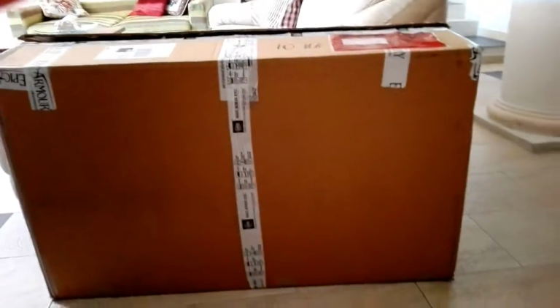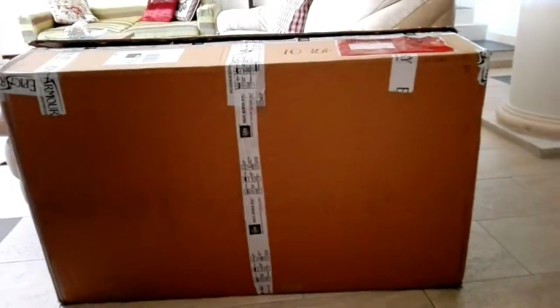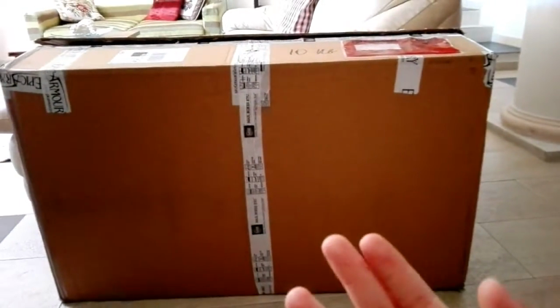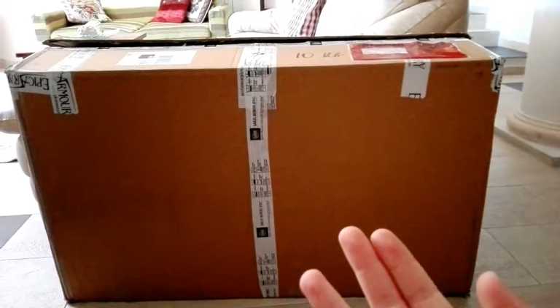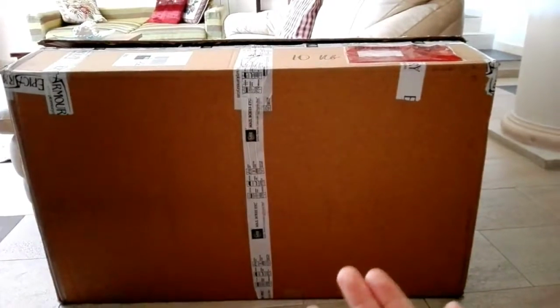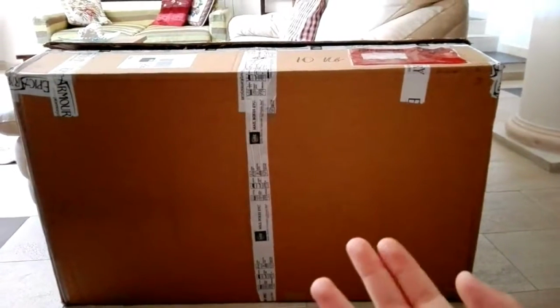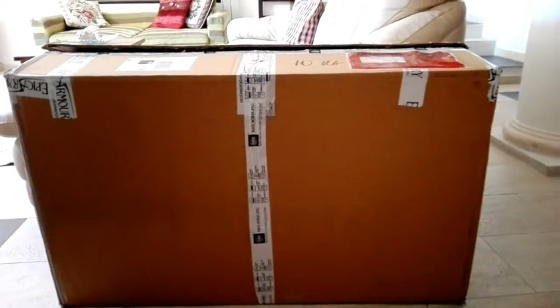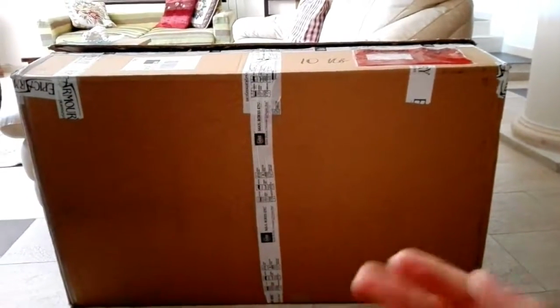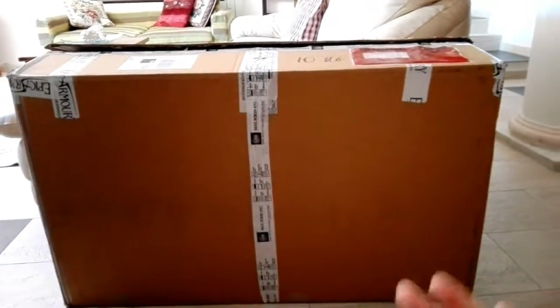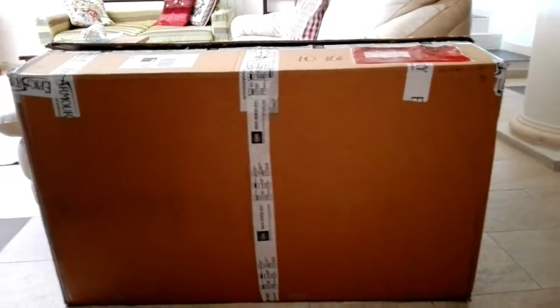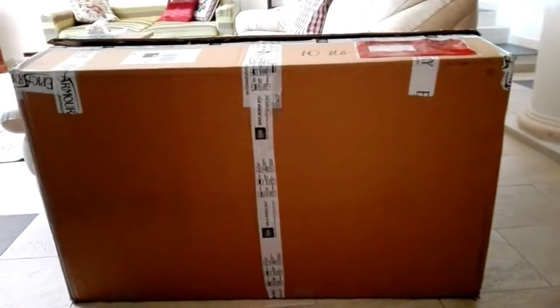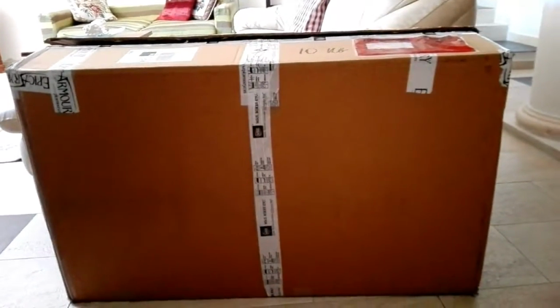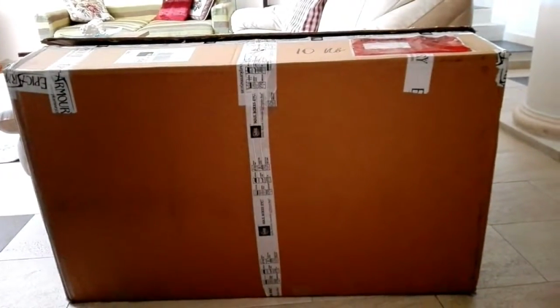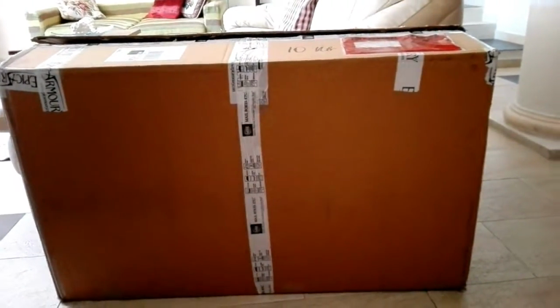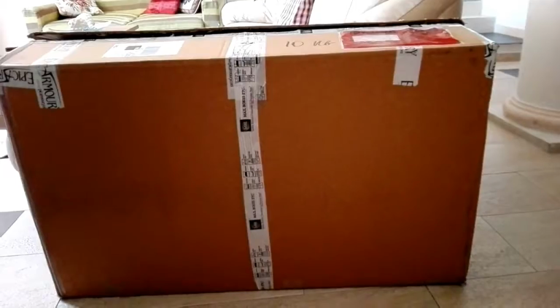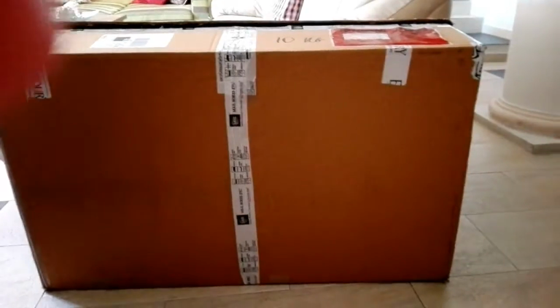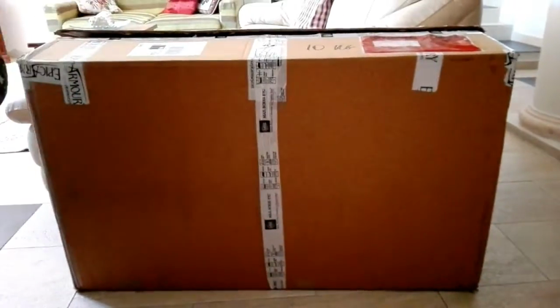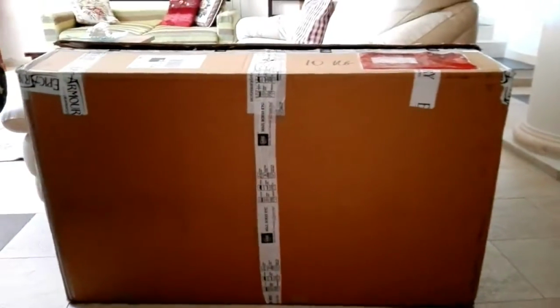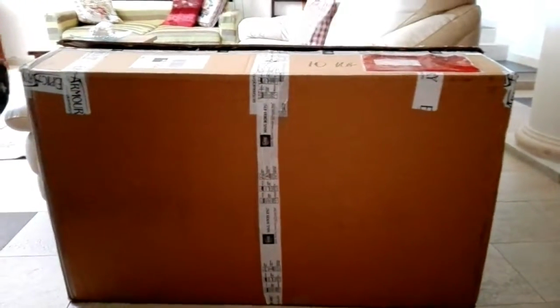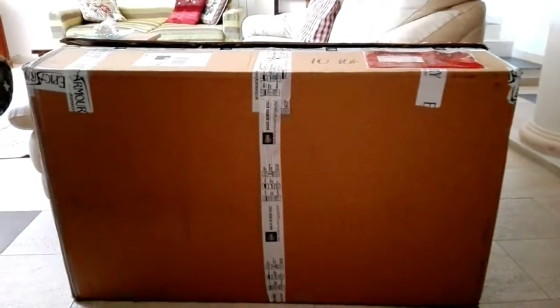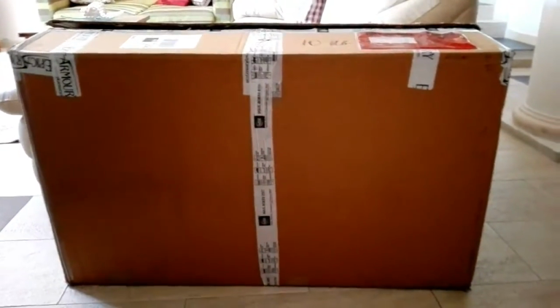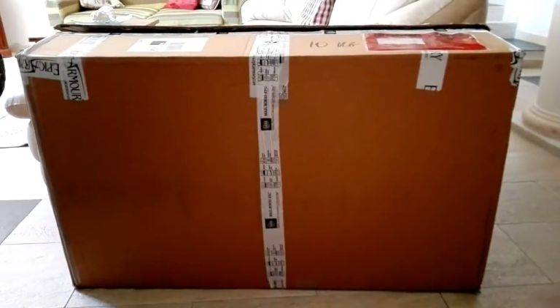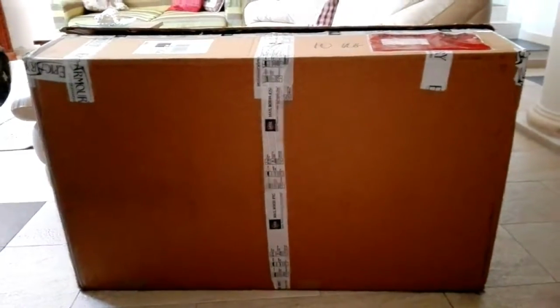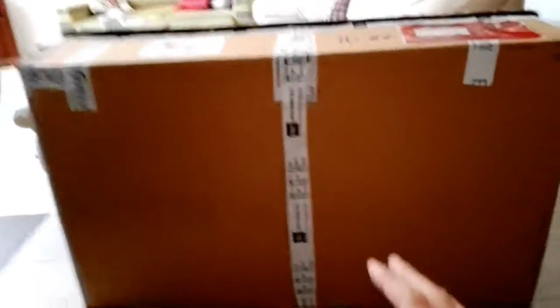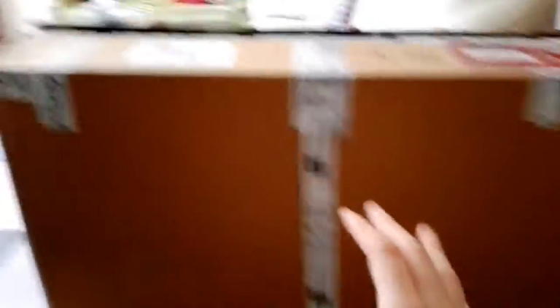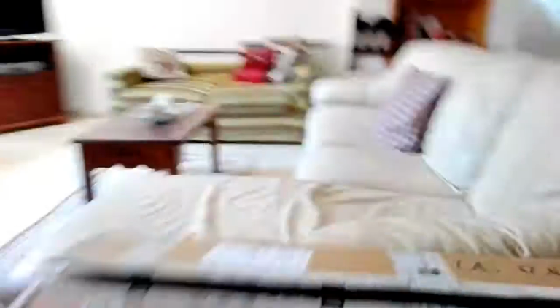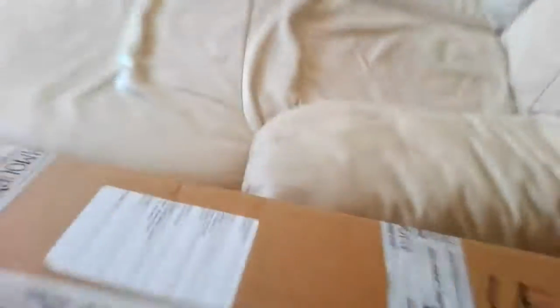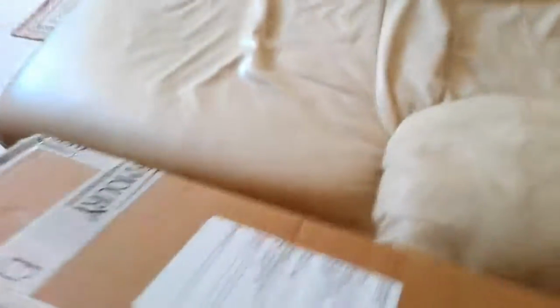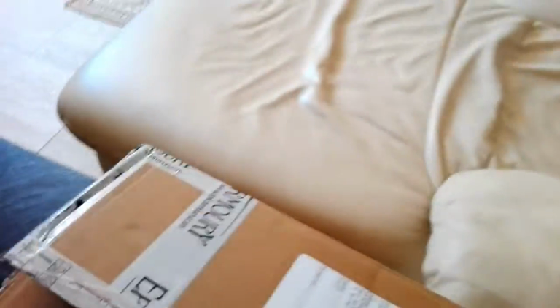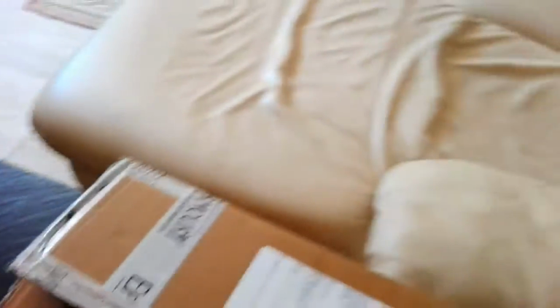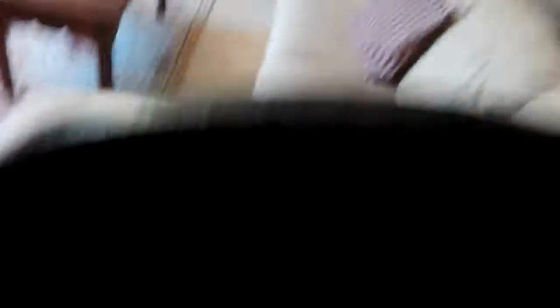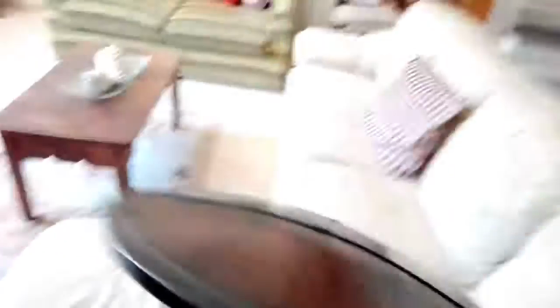I ordered some things from an Italian LARP internet site called Le Rune, and I'm going to post a link down below. The thing I ordered is this very beautiful shield.